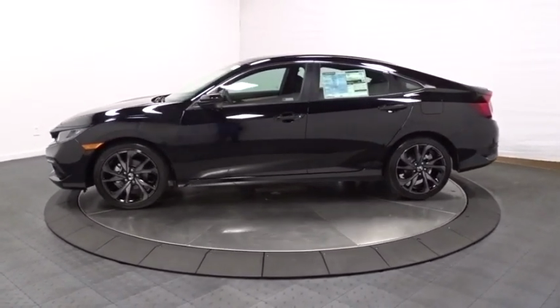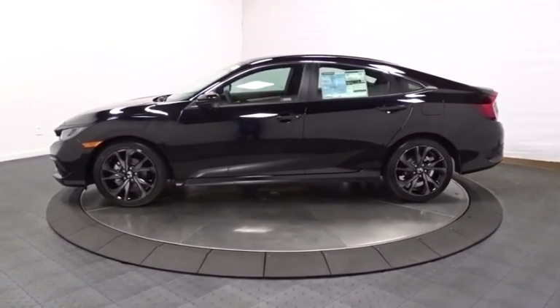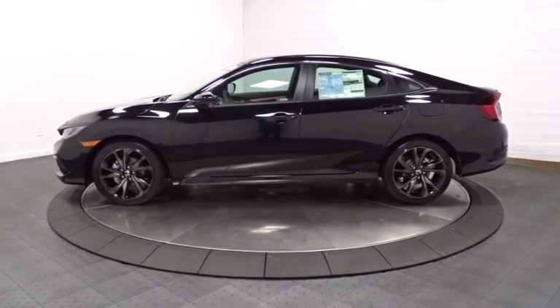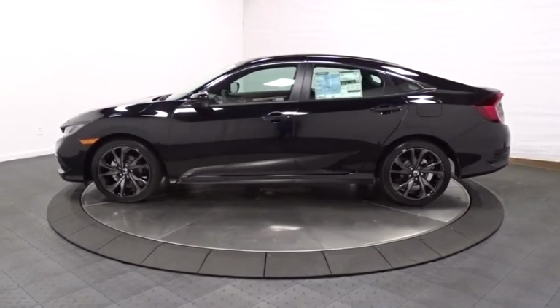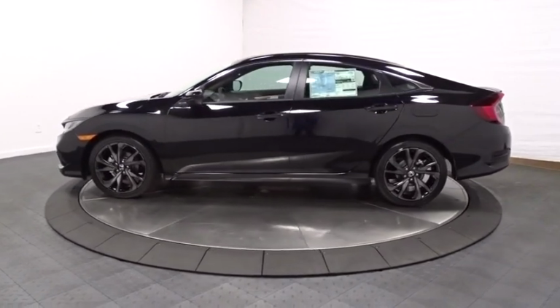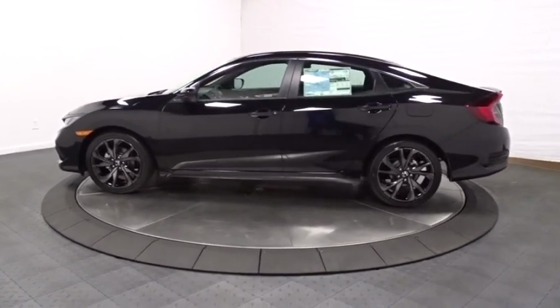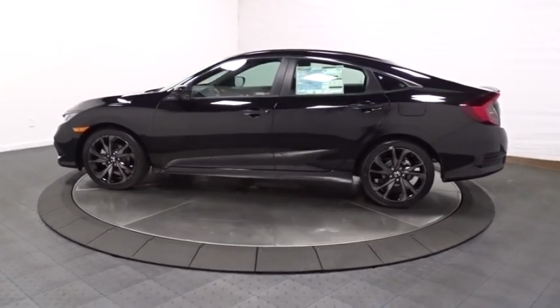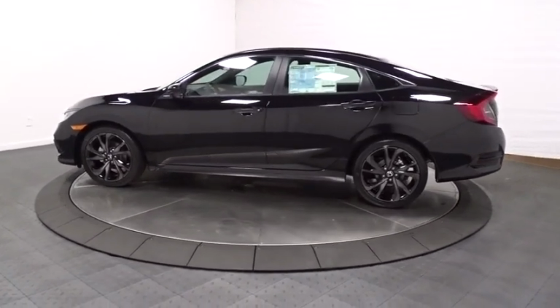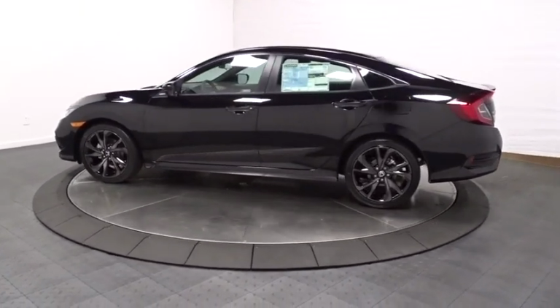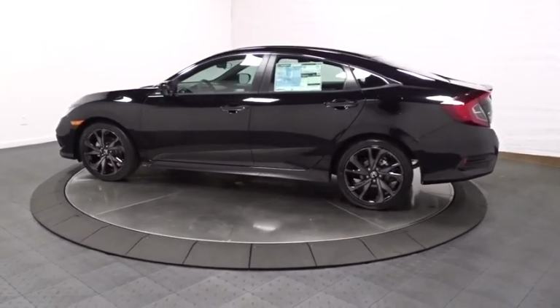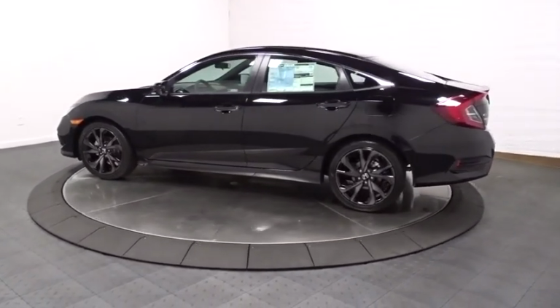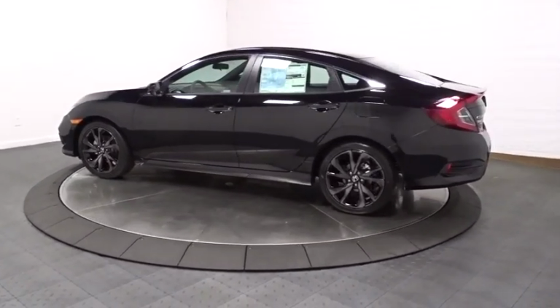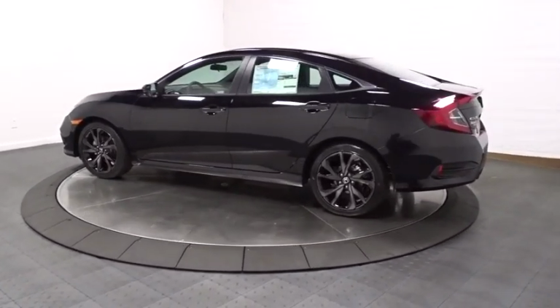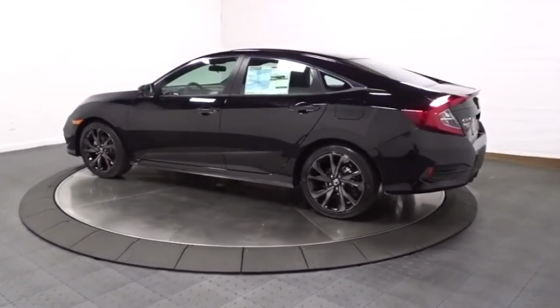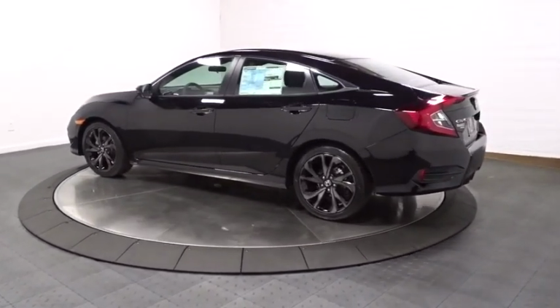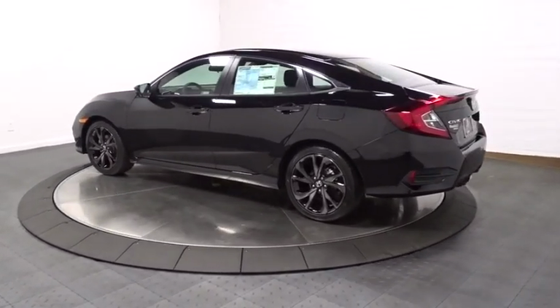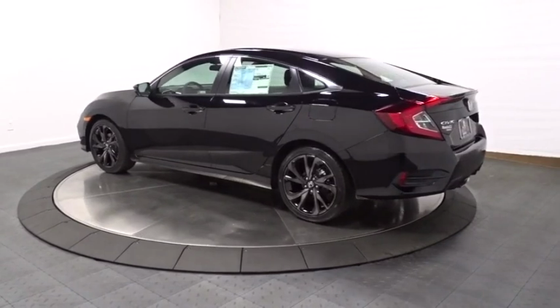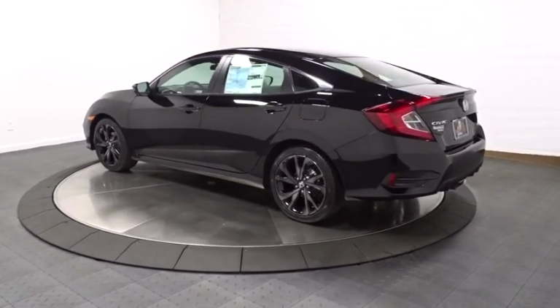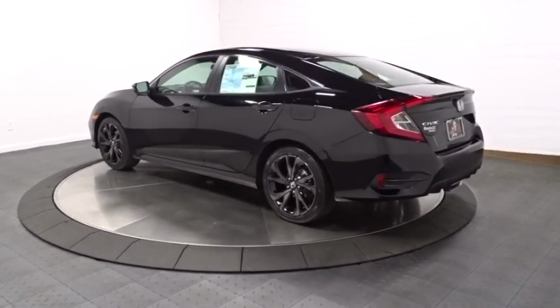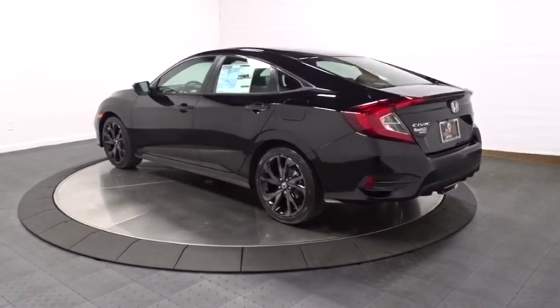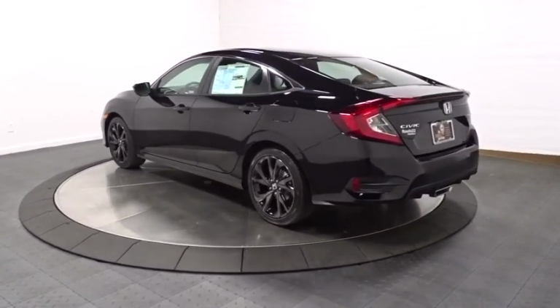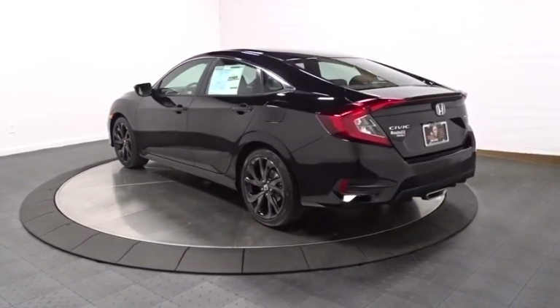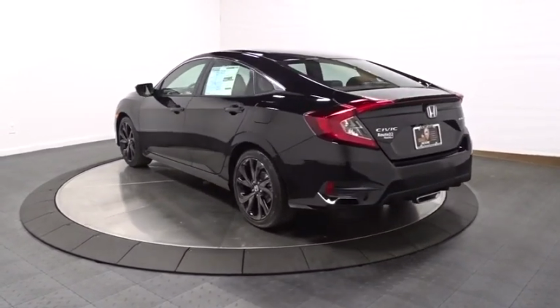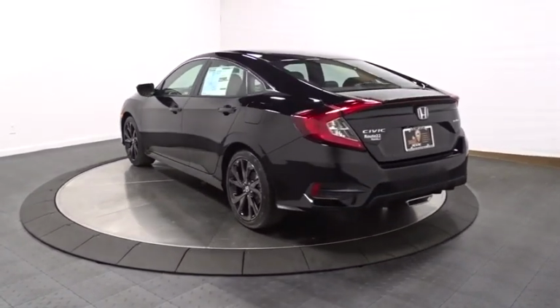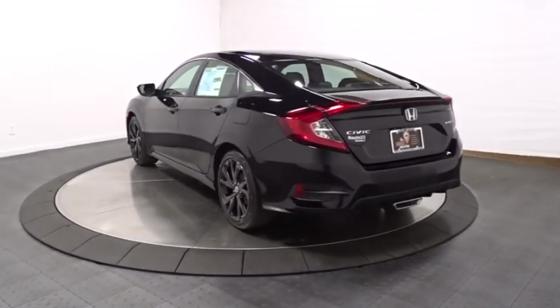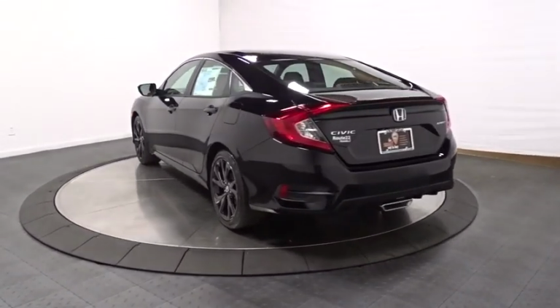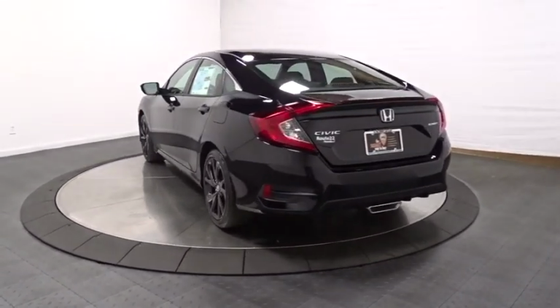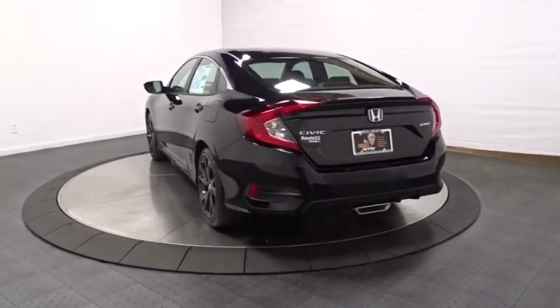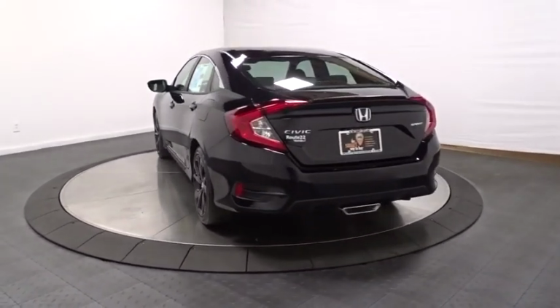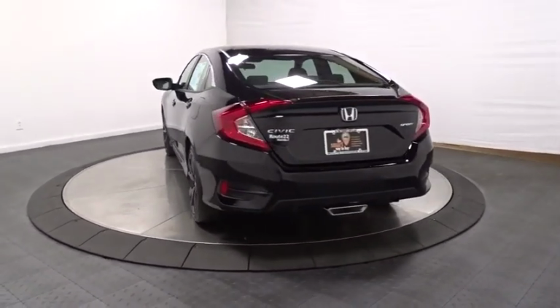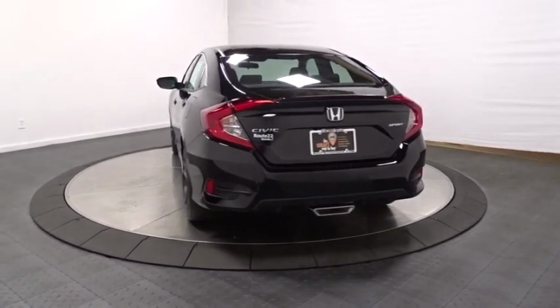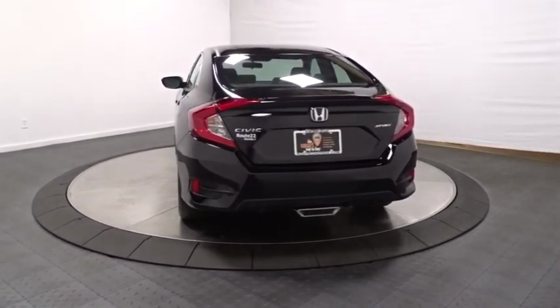Here are some of this vehicle's great options: keyless entry, backup camera, remote engine start, leather-wrapped steering wheel, Bluetooth, front-wheel drive, fog lights, trip computer, brake assist.